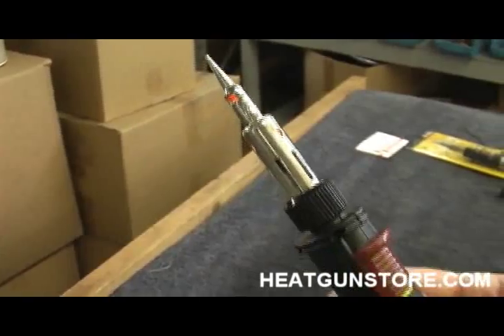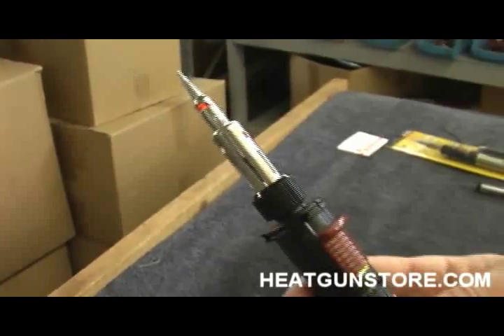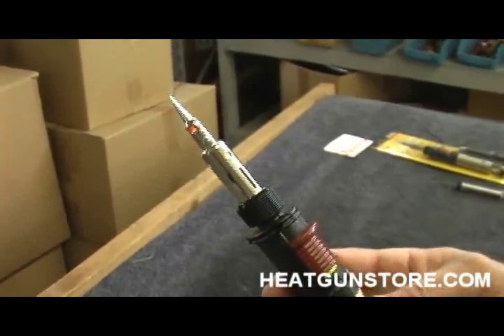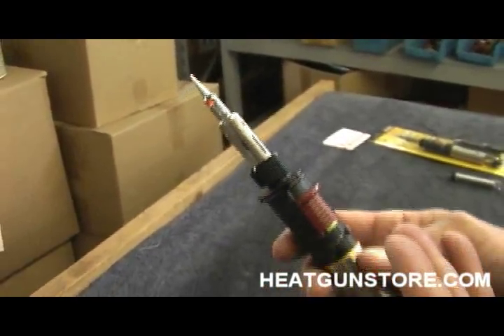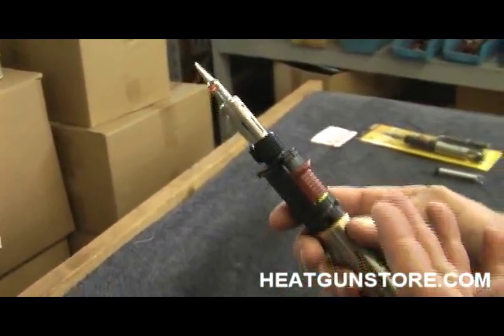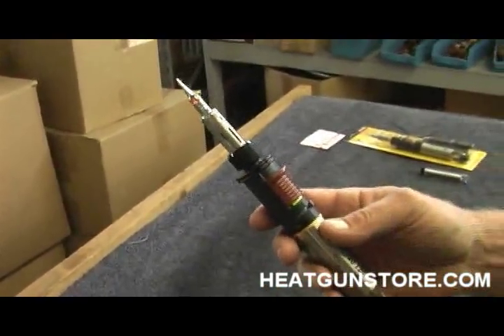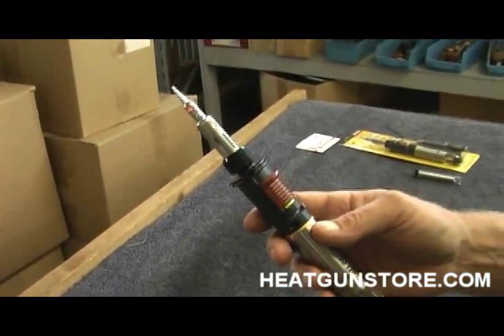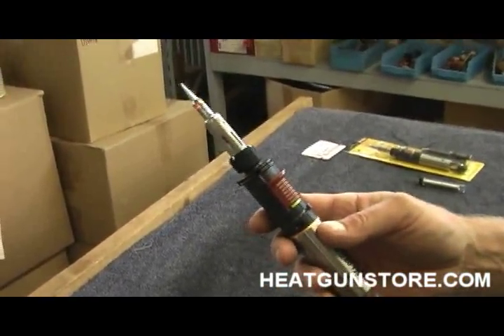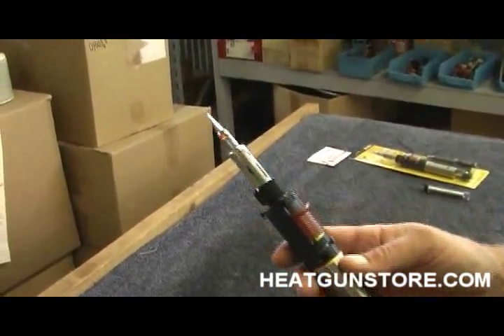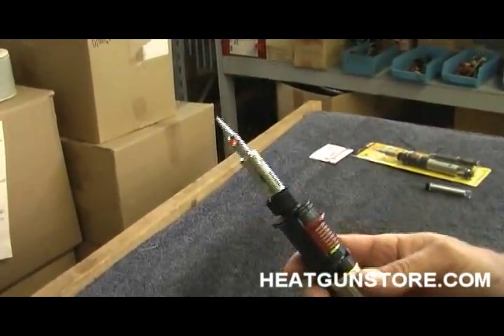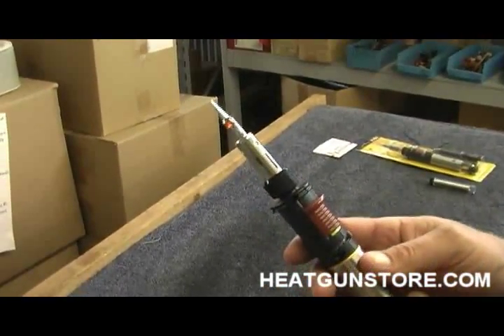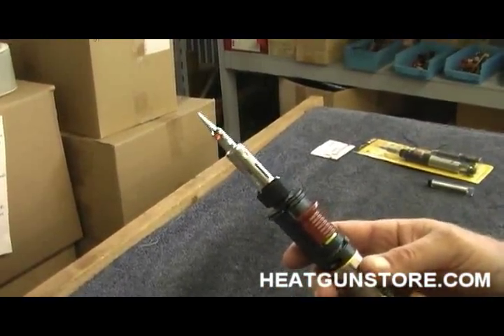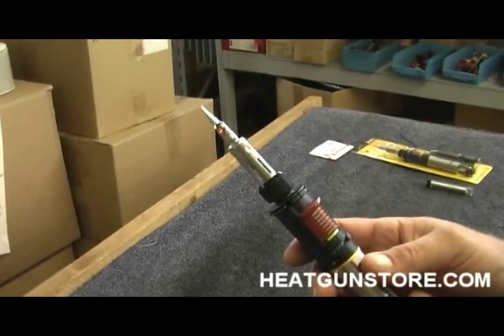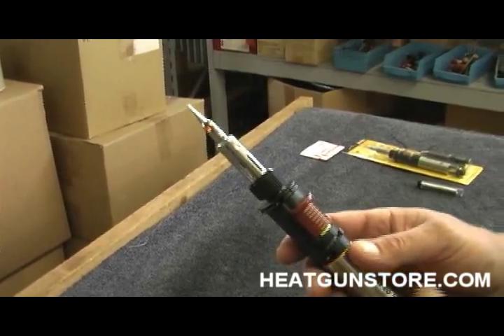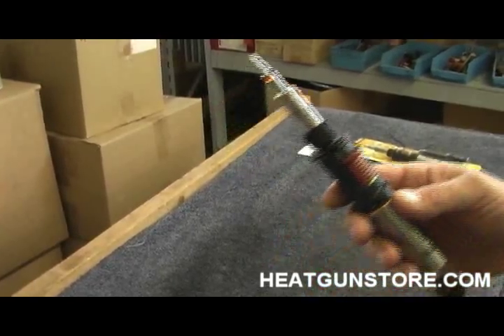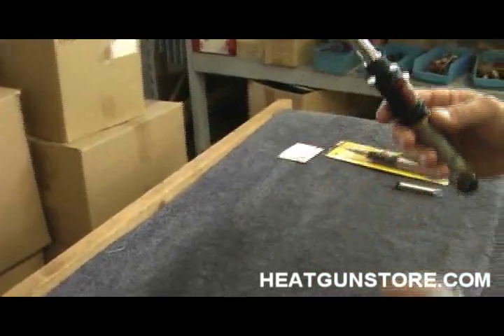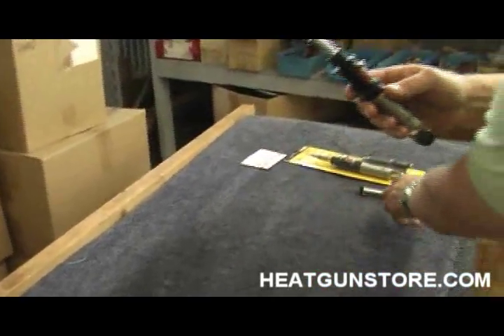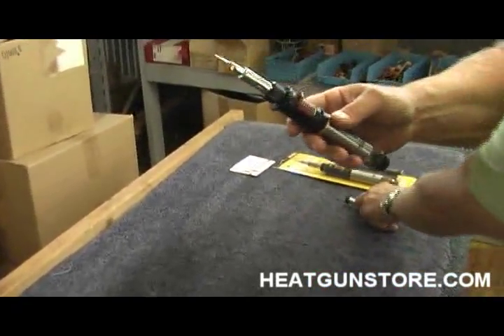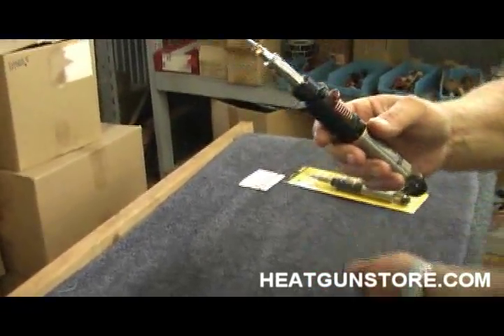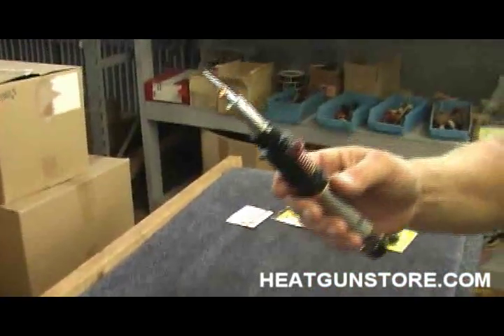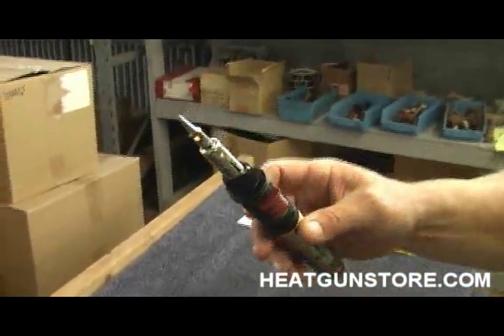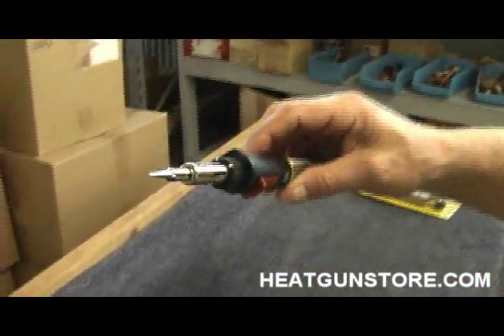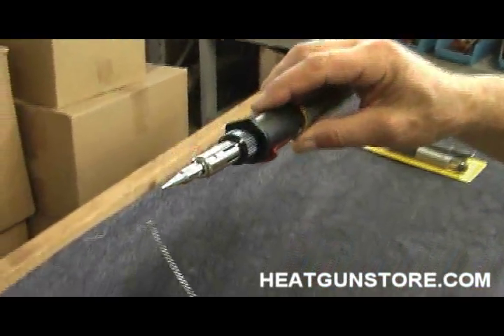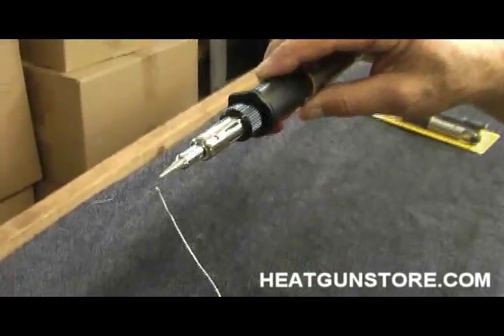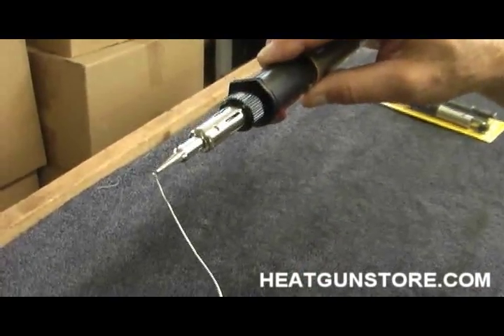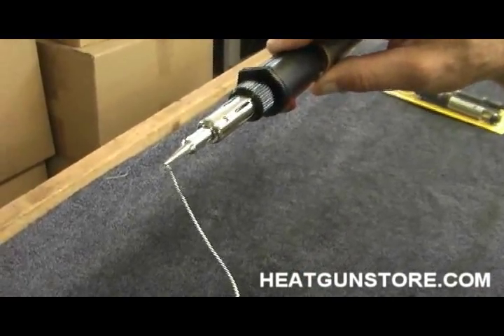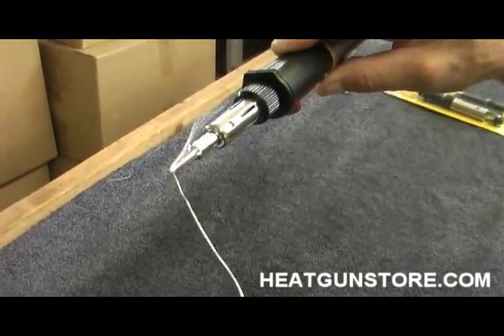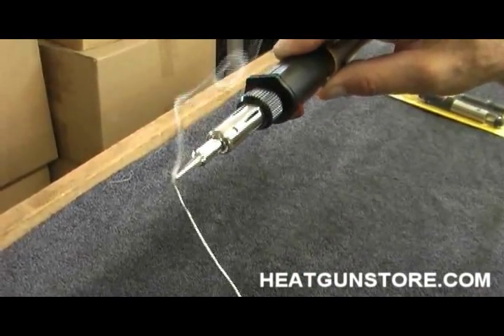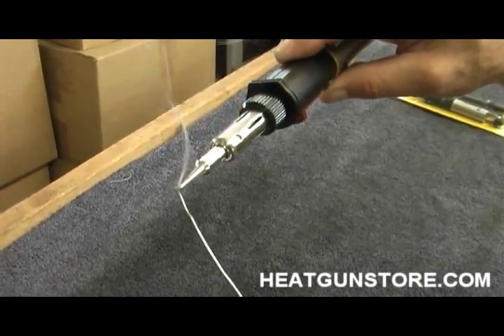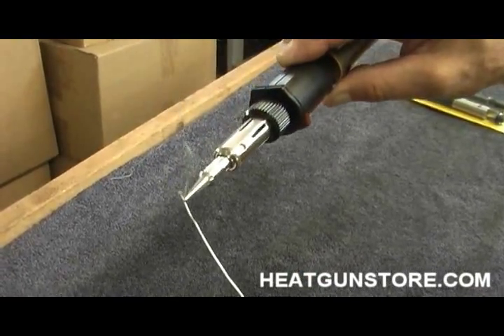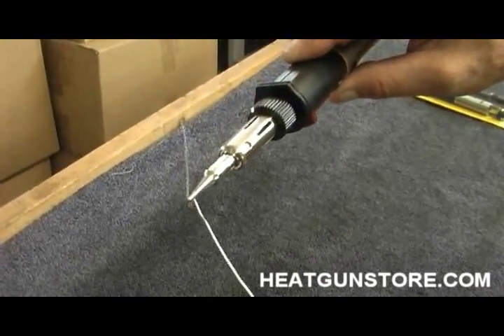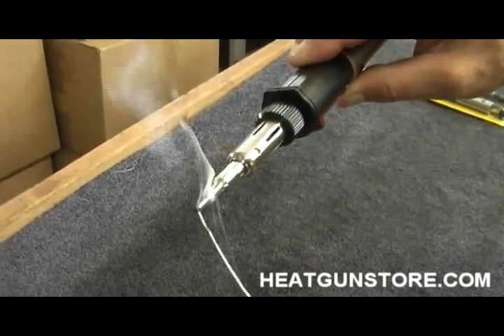Now, we've been running for about 10 seconds. I'm going to give it another 5 seconds, grab a little solder, and show you that this is ready to go truly in 15 seconds. Now, if you can see, we're already melting the solder.